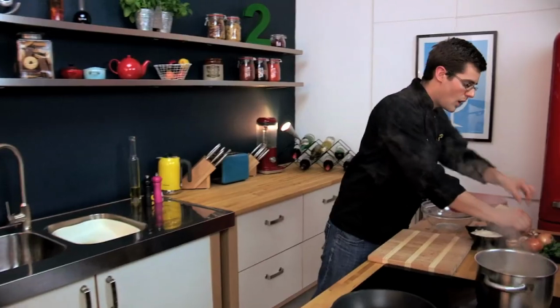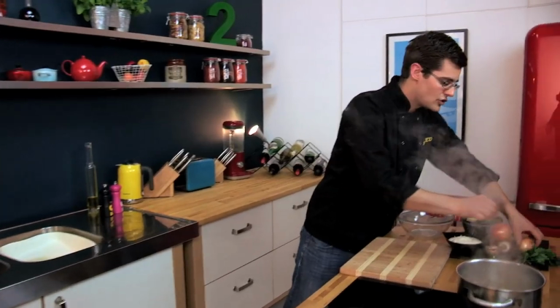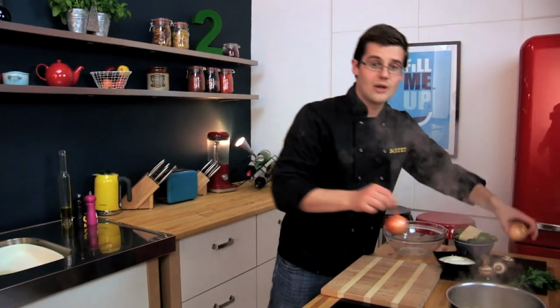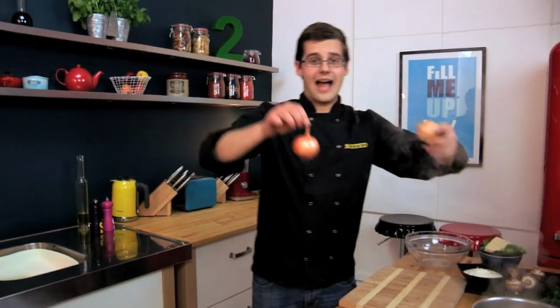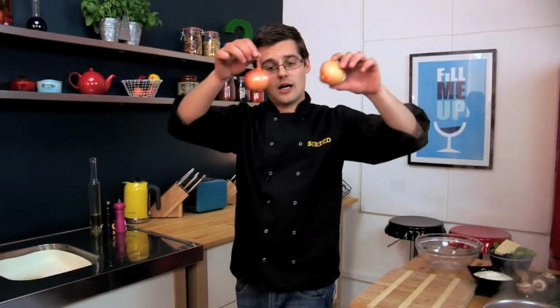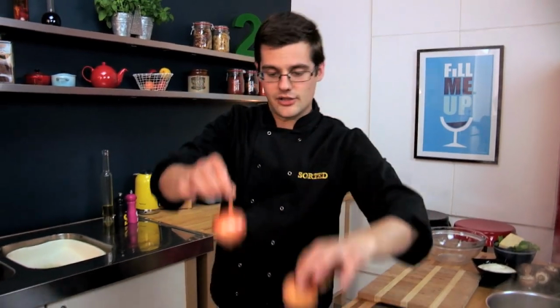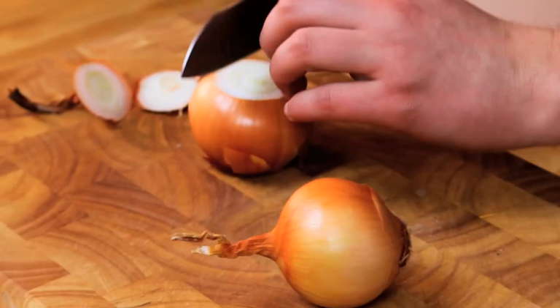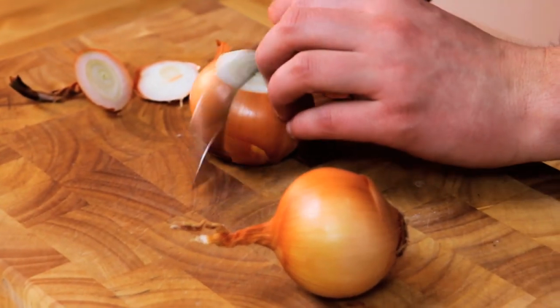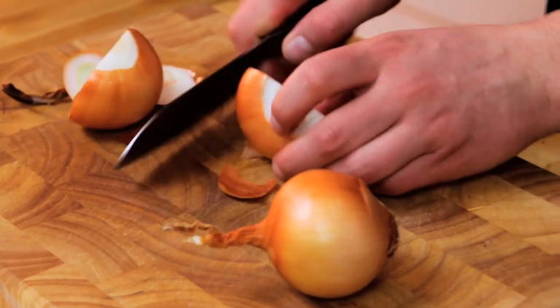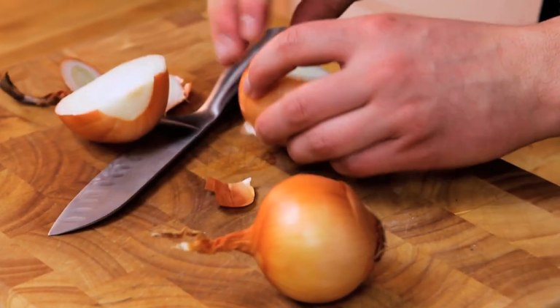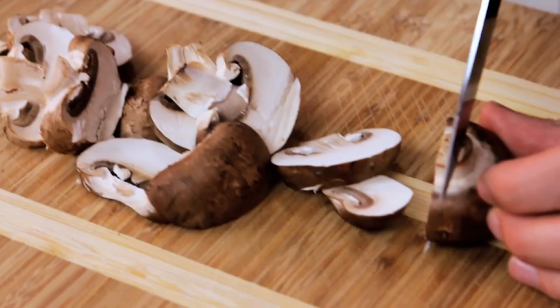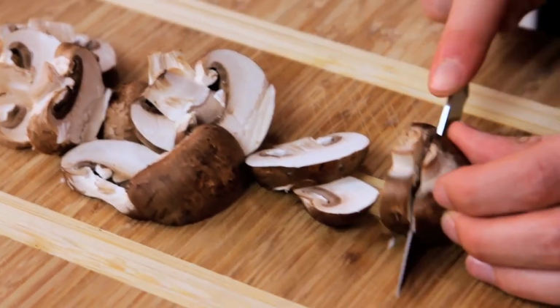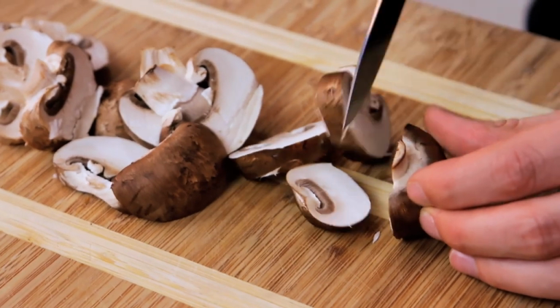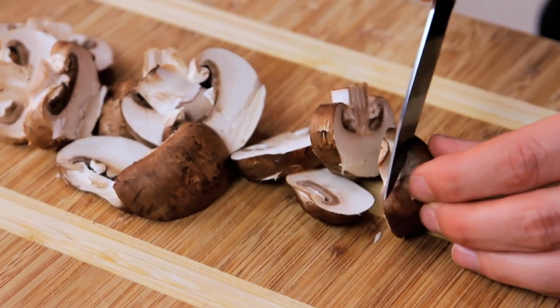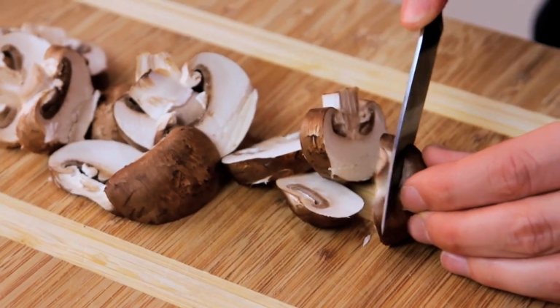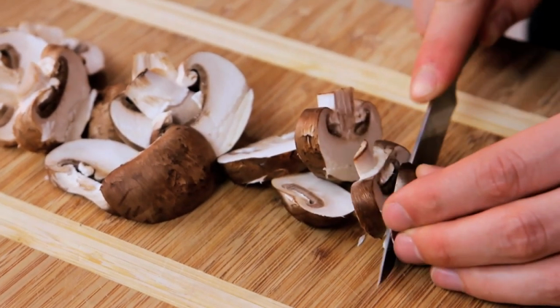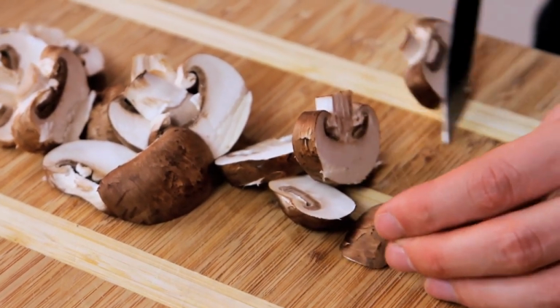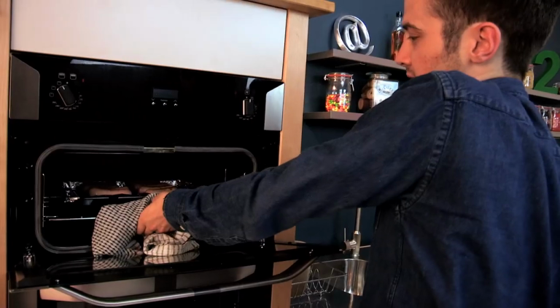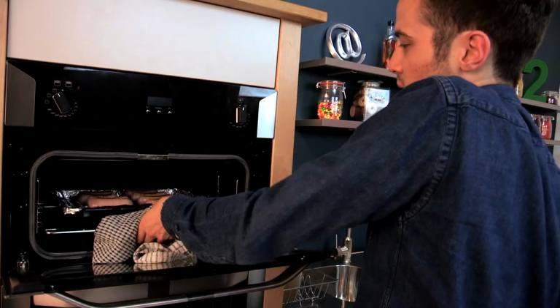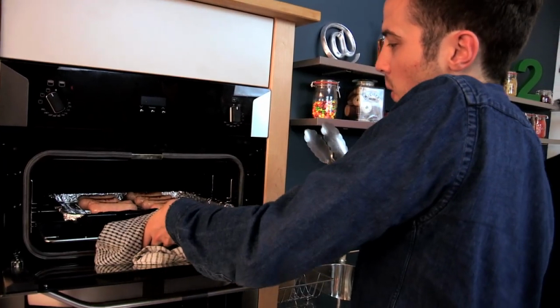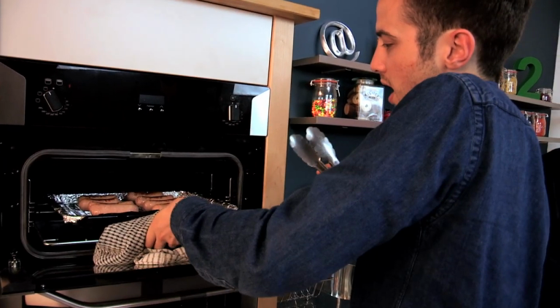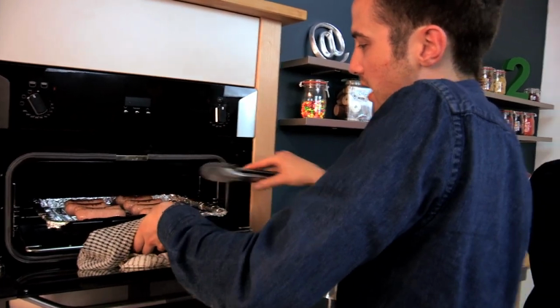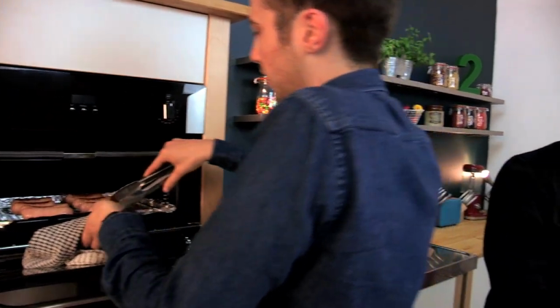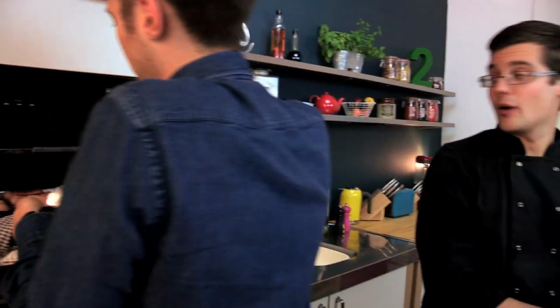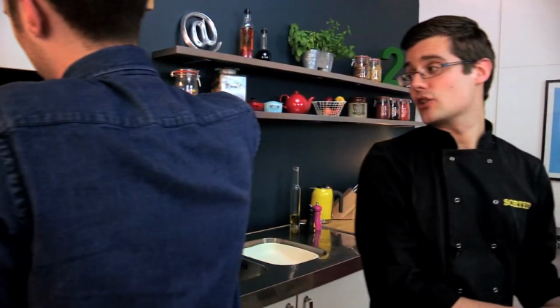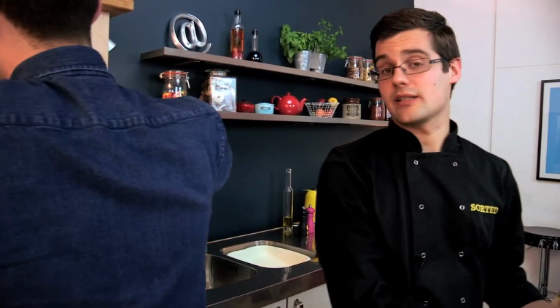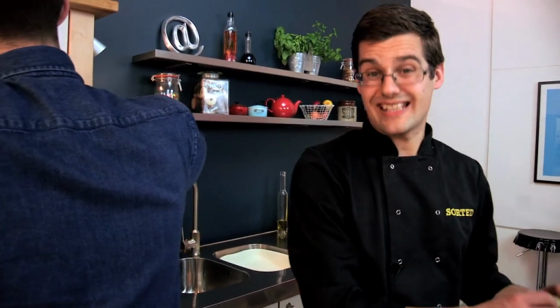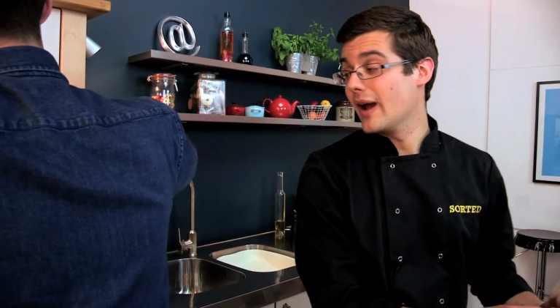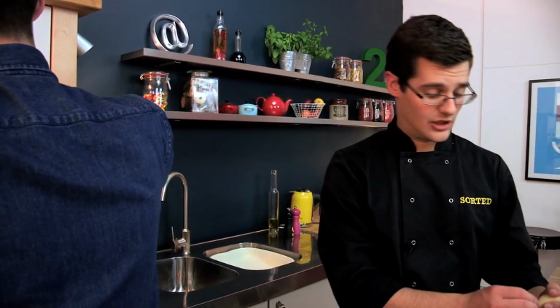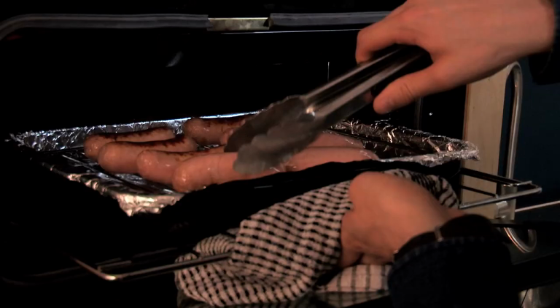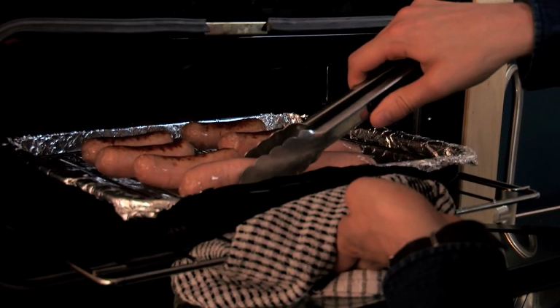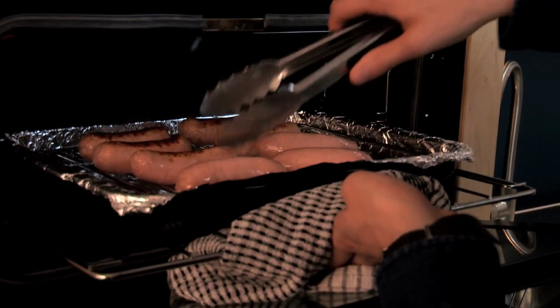While the pasta cooks, we can do our onions — just slices of onion and slices of mushrooms. The beauty of this dish is it literally happens in the same time it takes to cook pasta. That's how quick this dish is — it comes together really quickly.